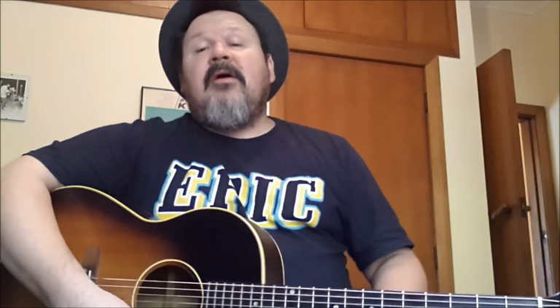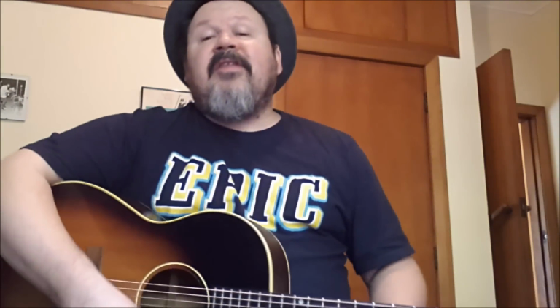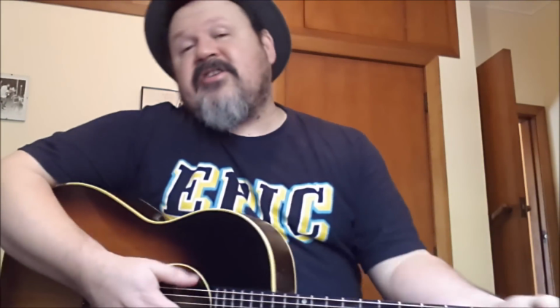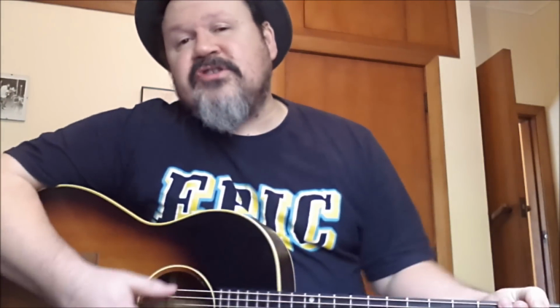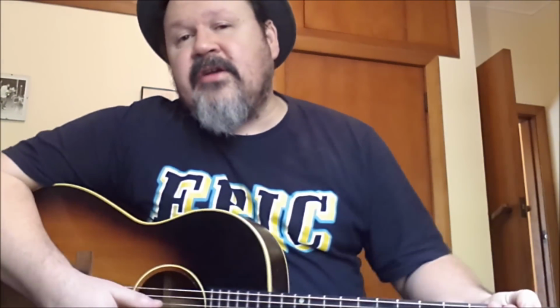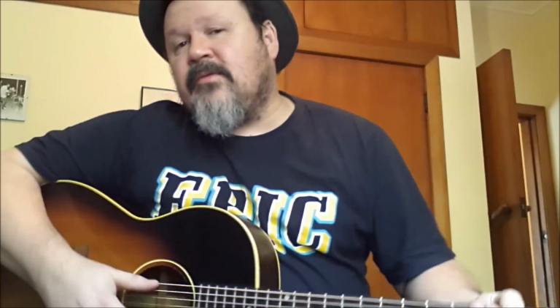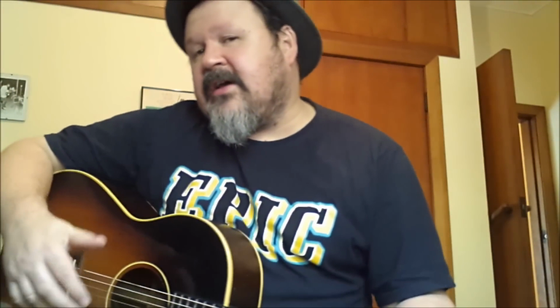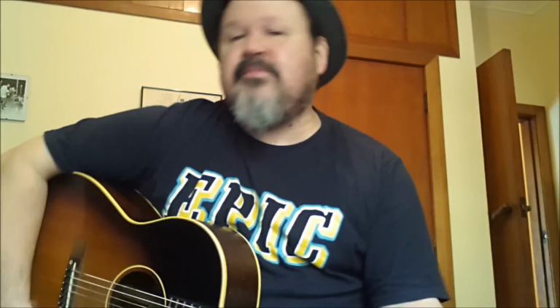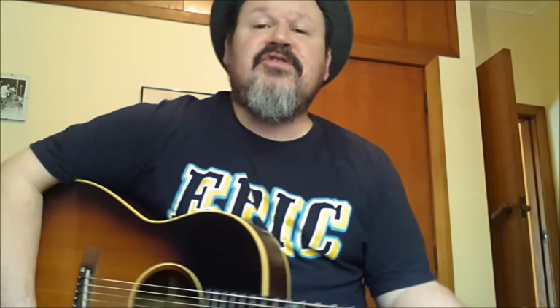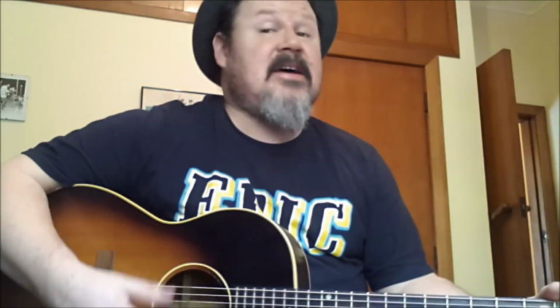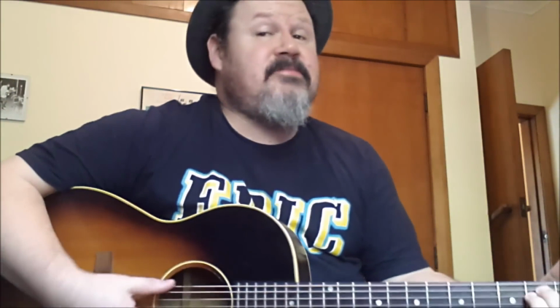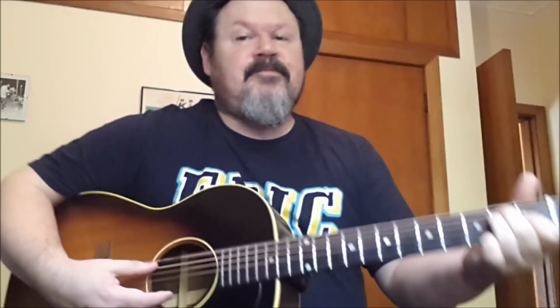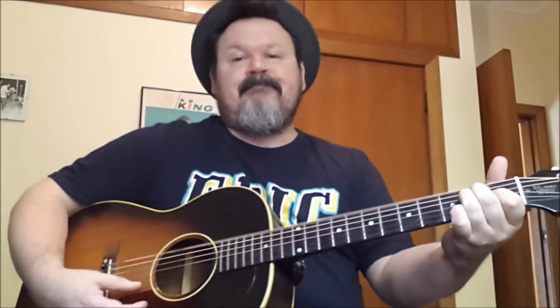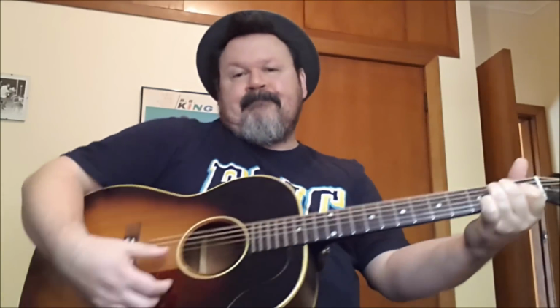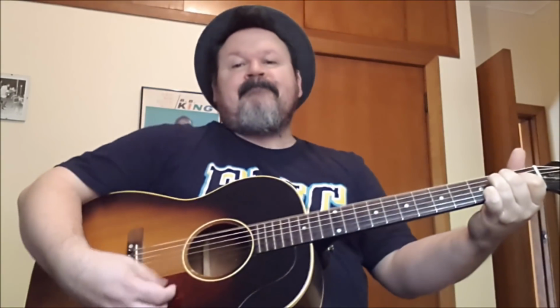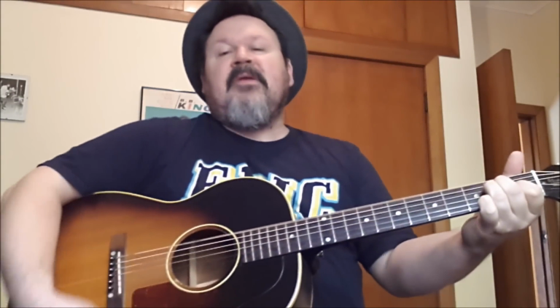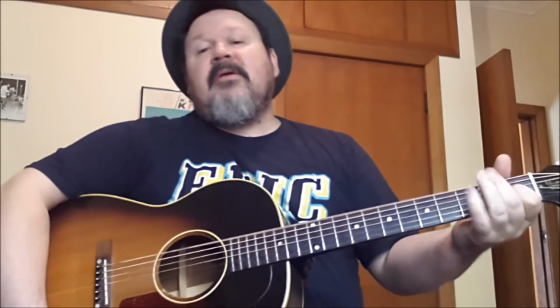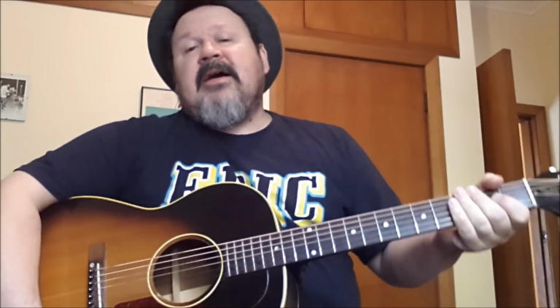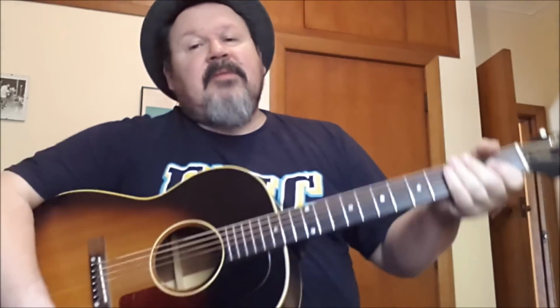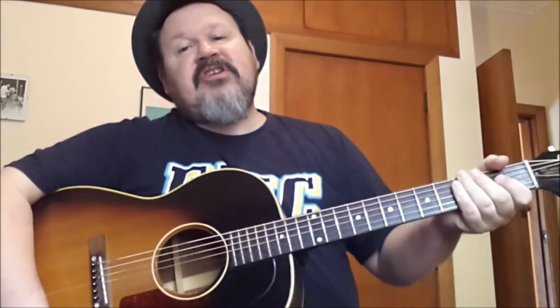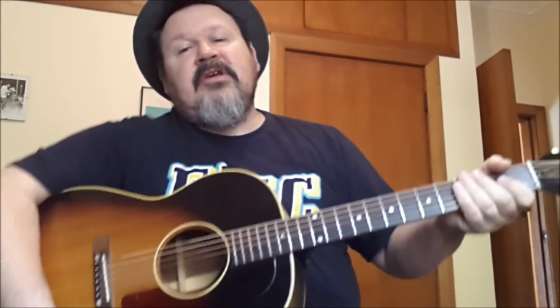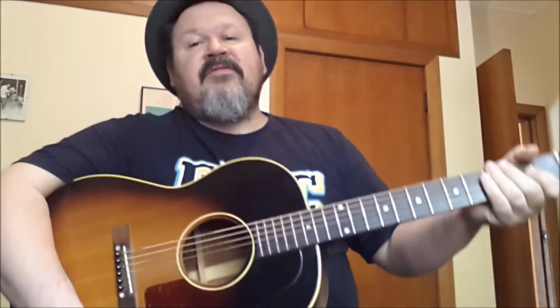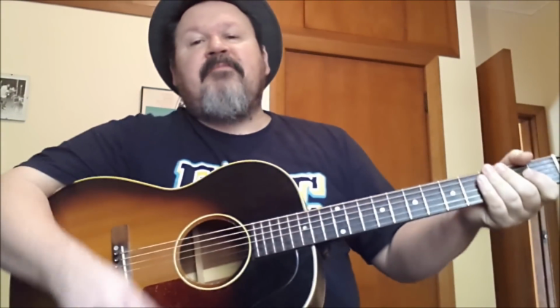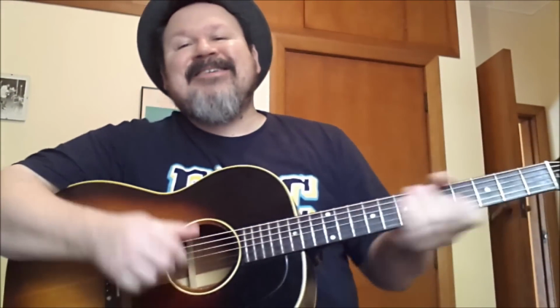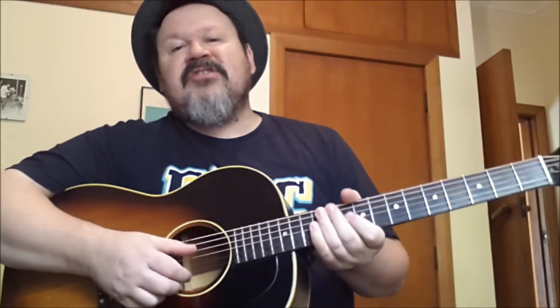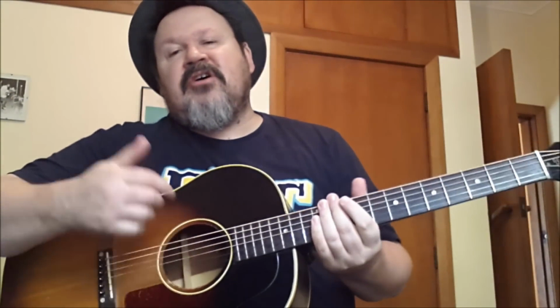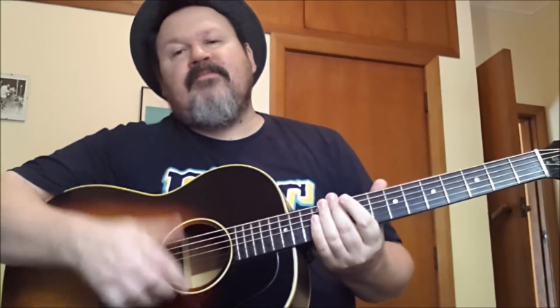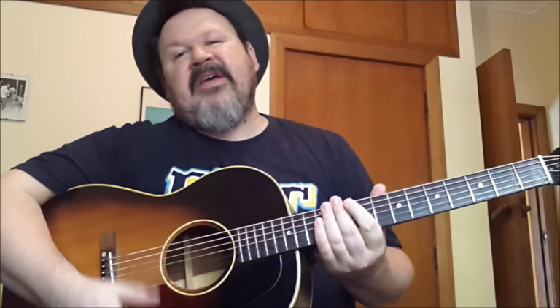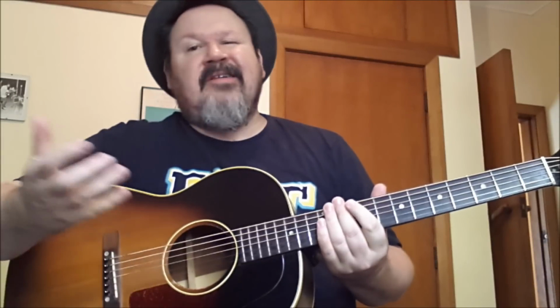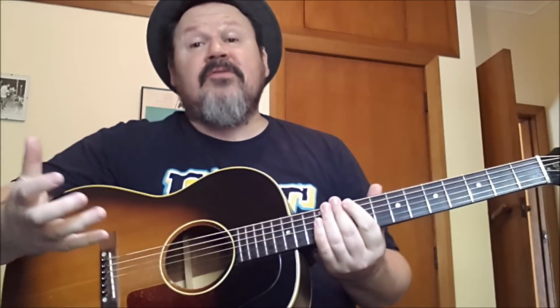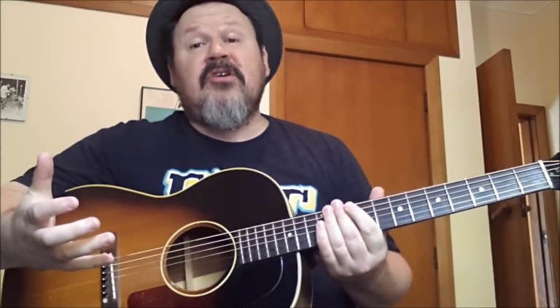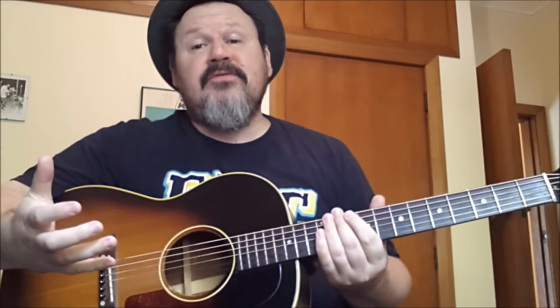Hi there, Darren Watson here again with some blues guitar tips. Today I'm going to show you a little bit of basic fingerstyle, delta style blues.